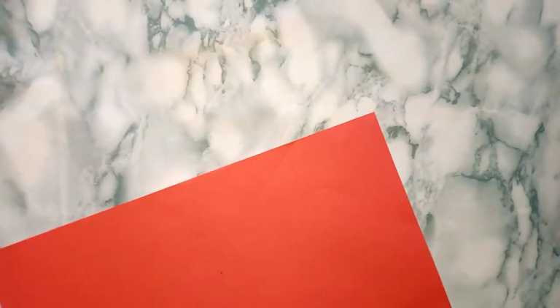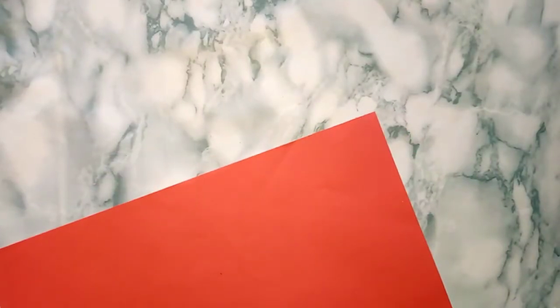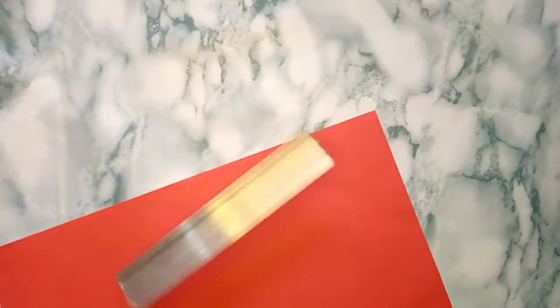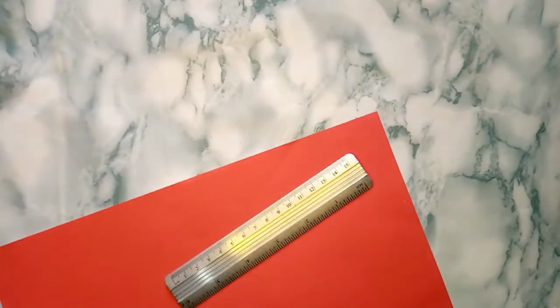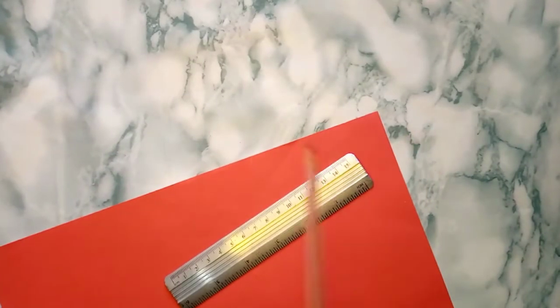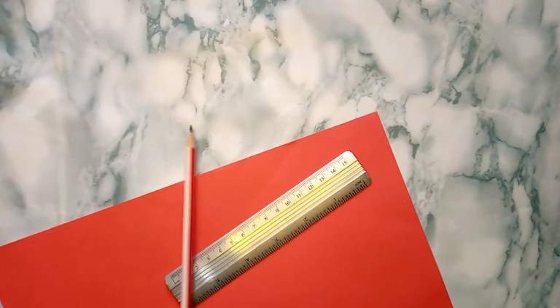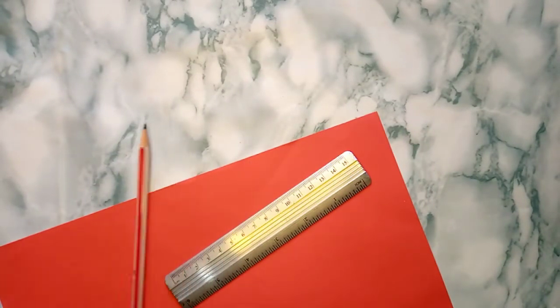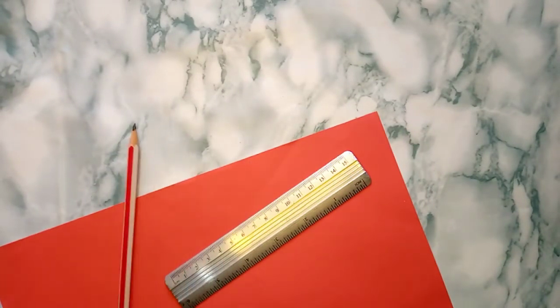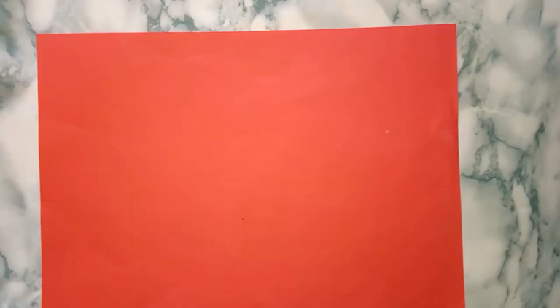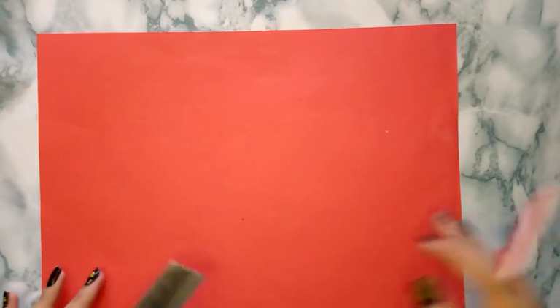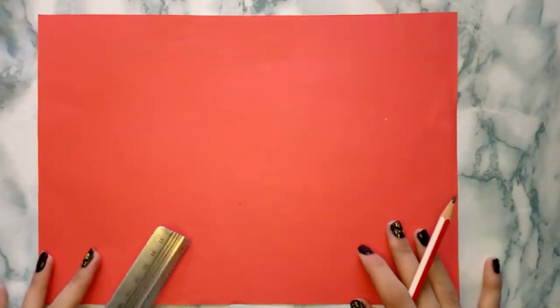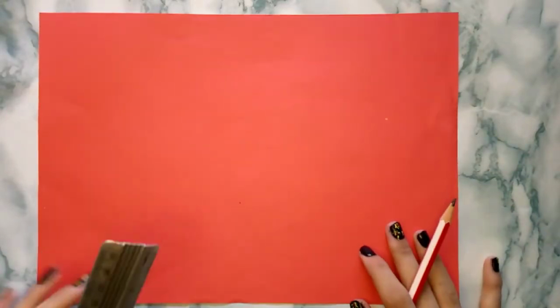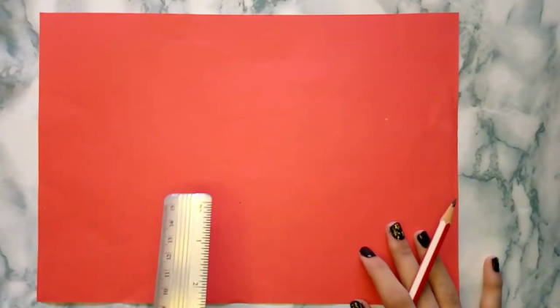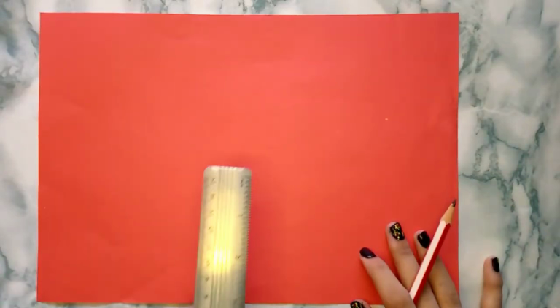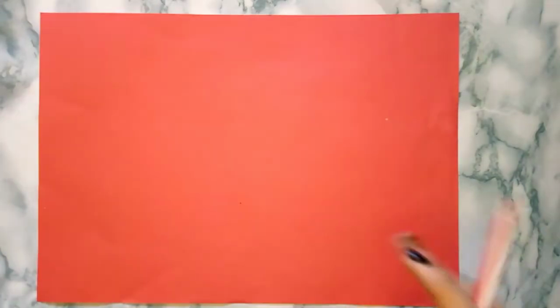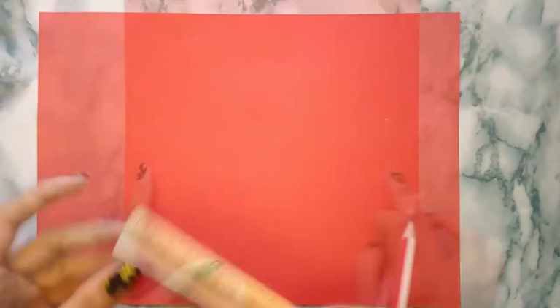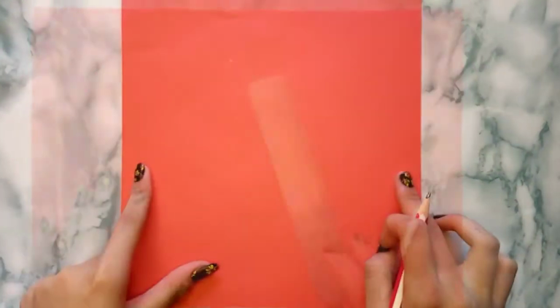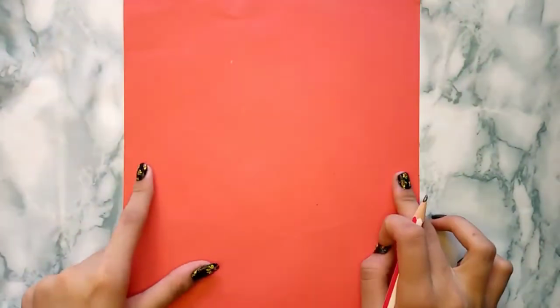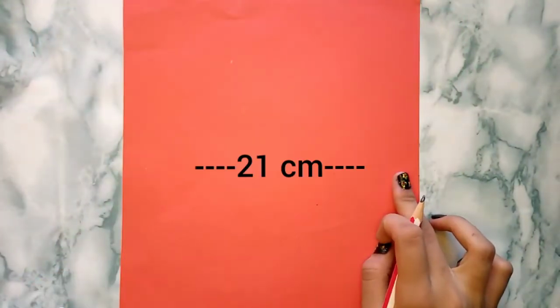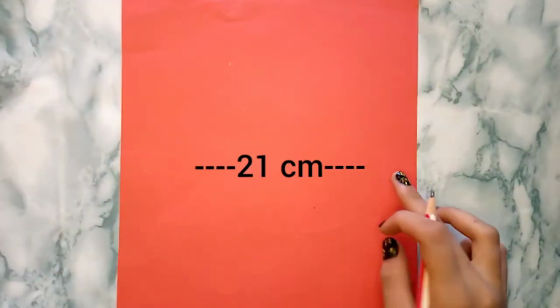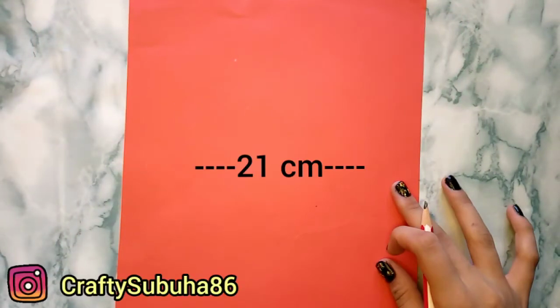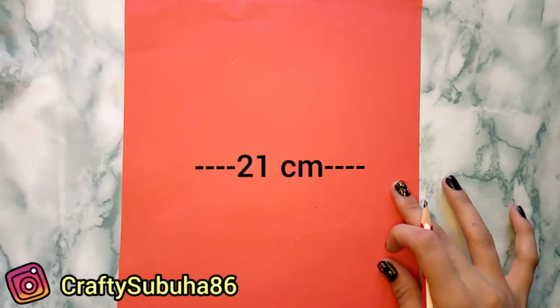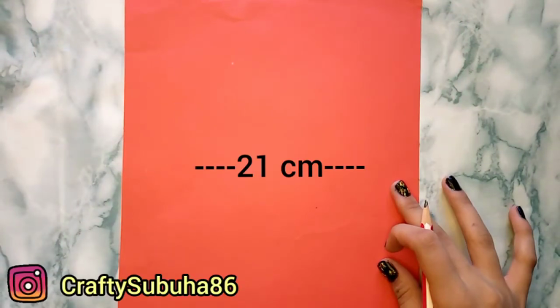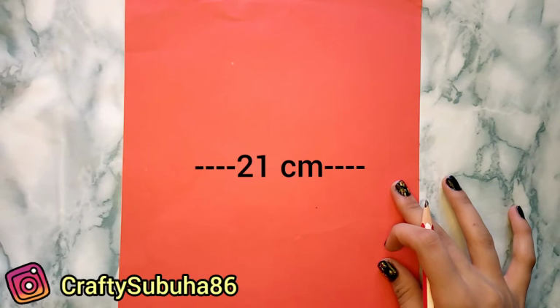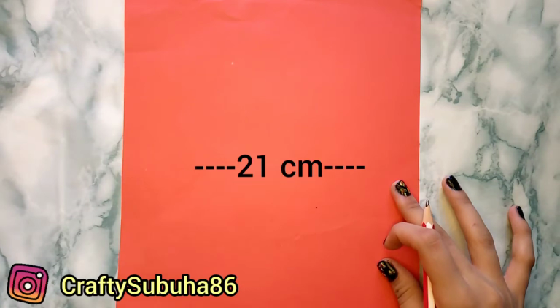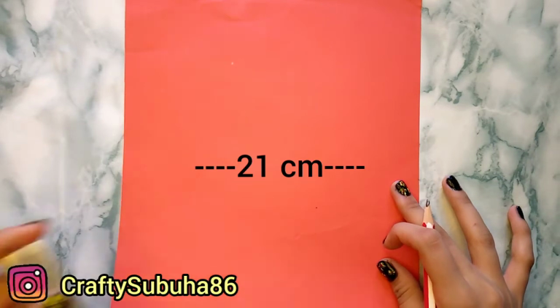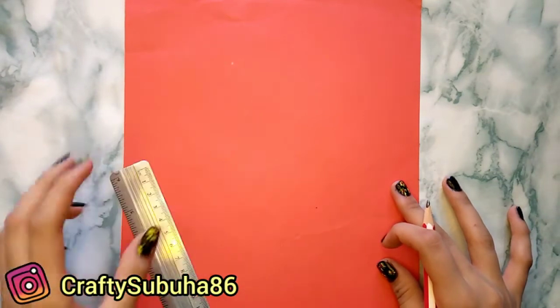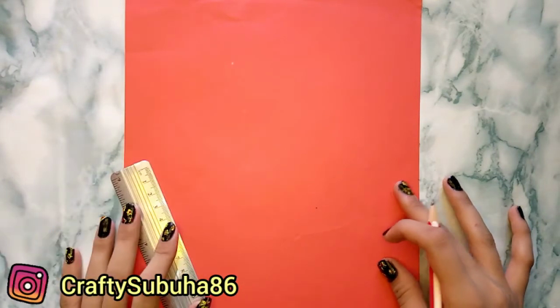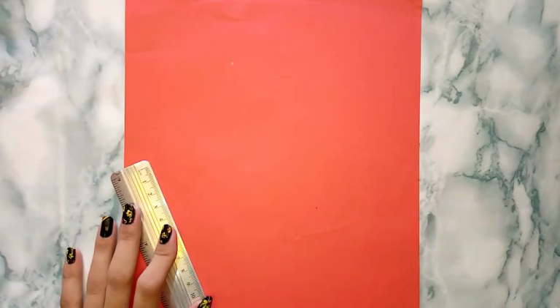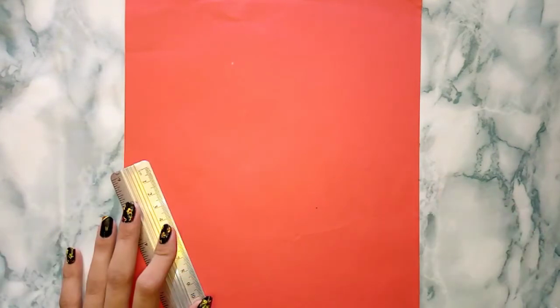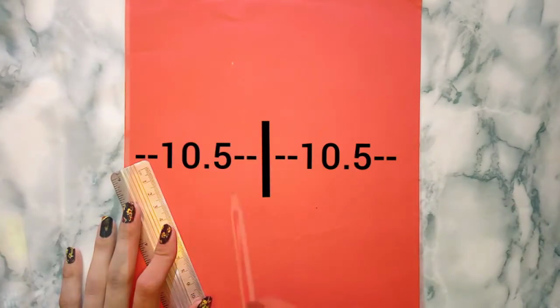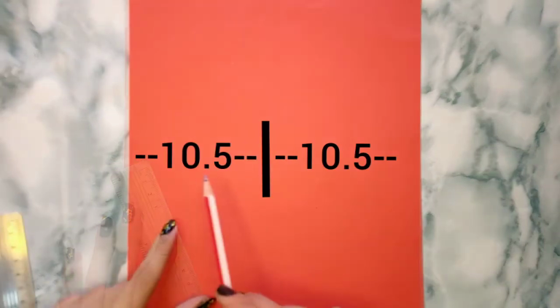First of all, measure the width of your A4 size paper — it is 21 centimeters, and the half of 21 centimeters is 10.5 centimeters.